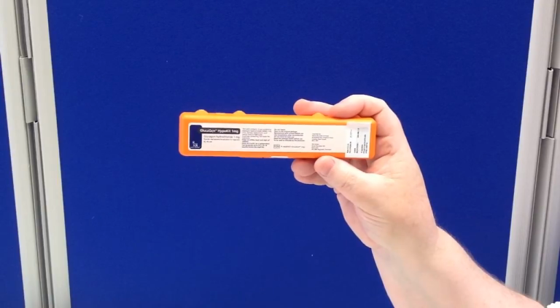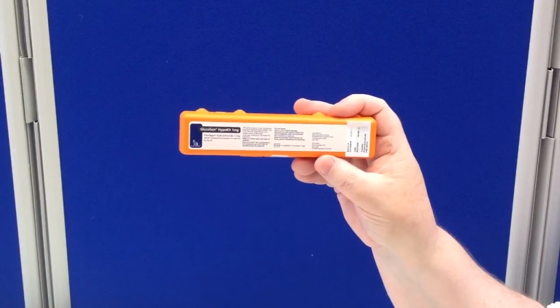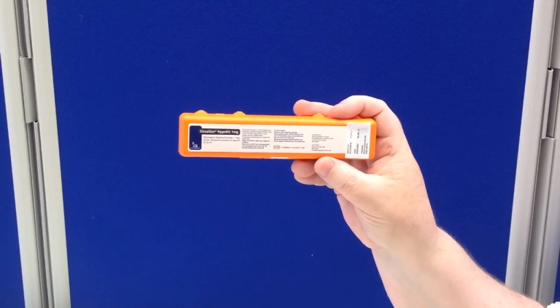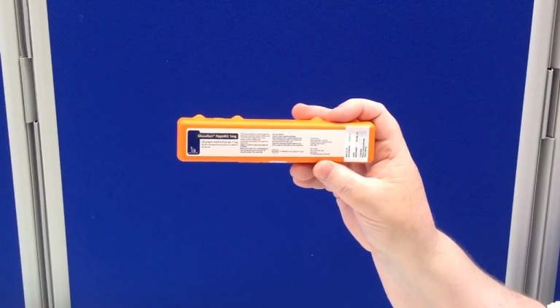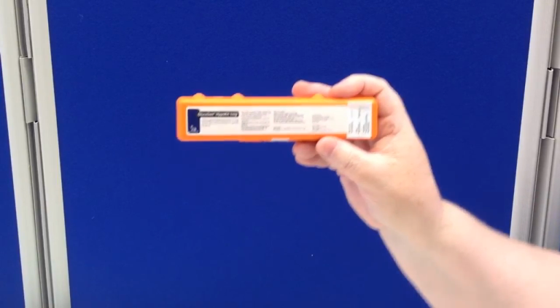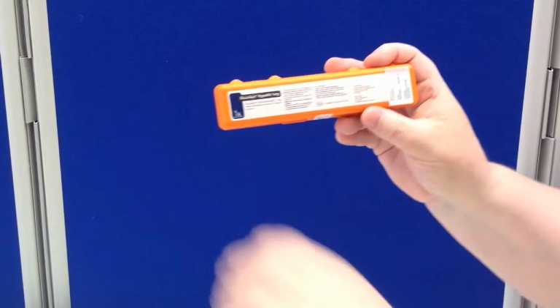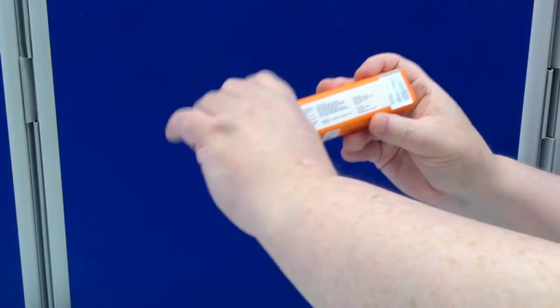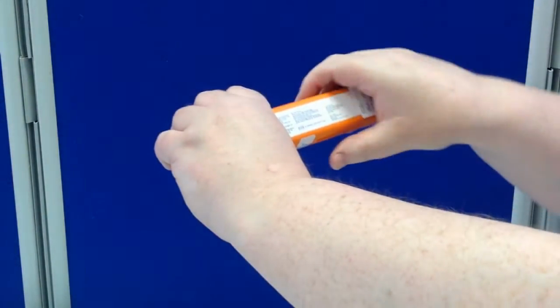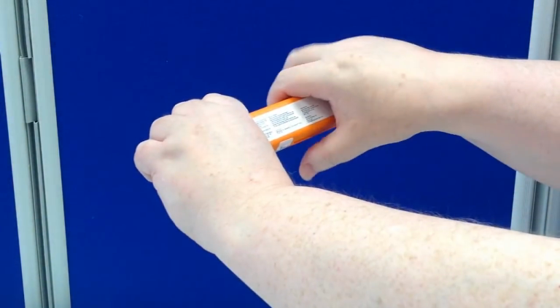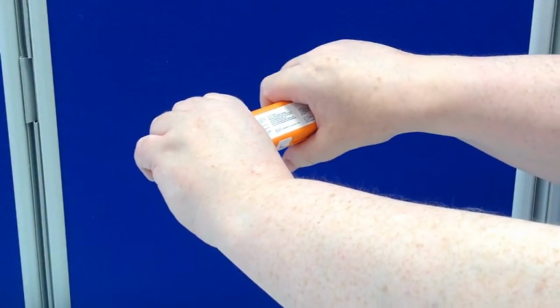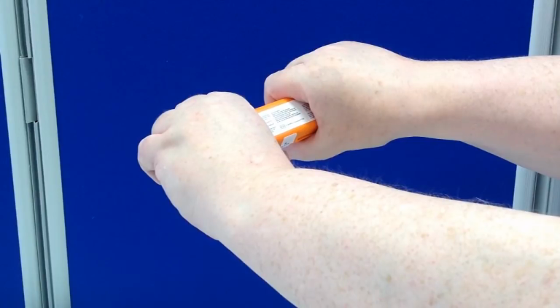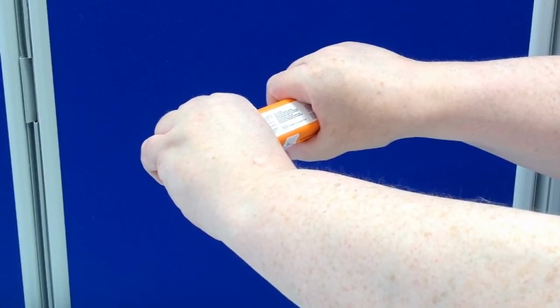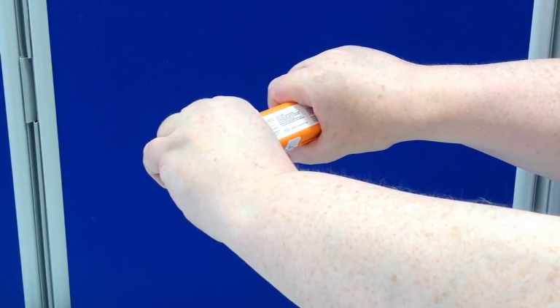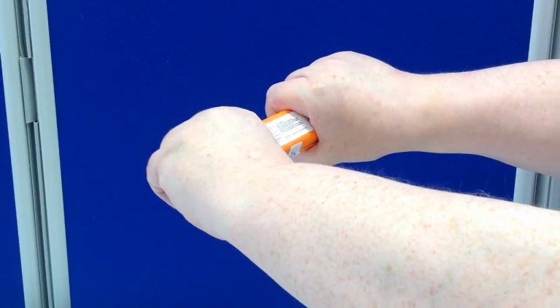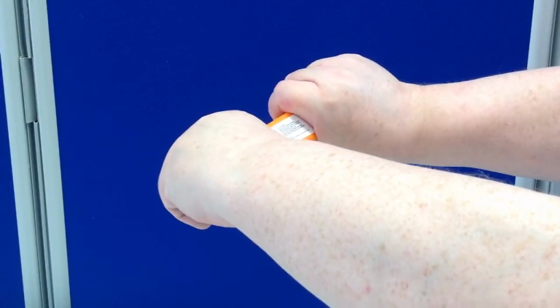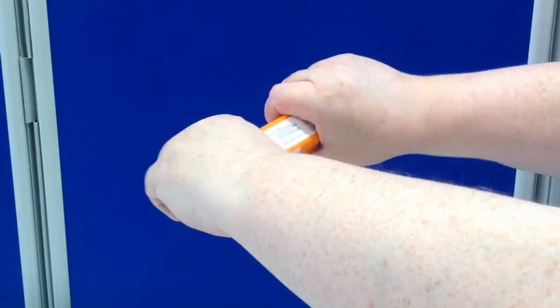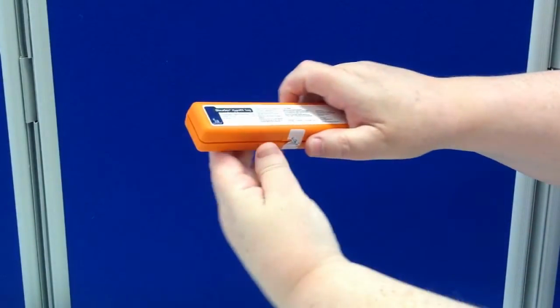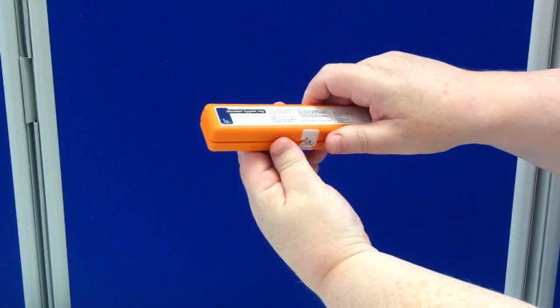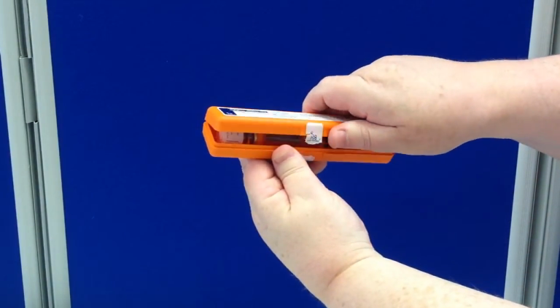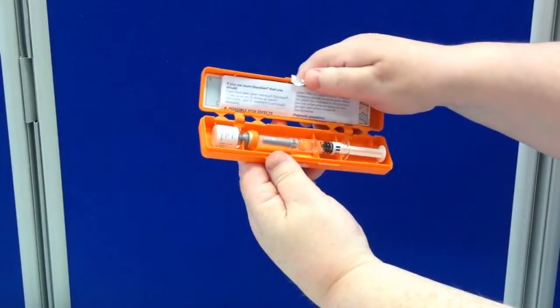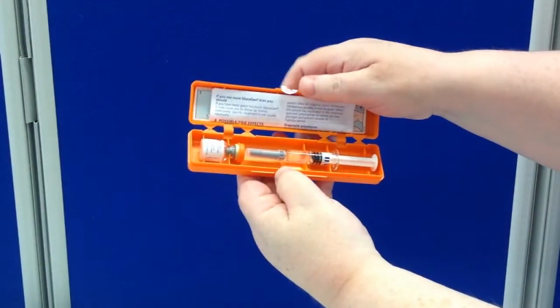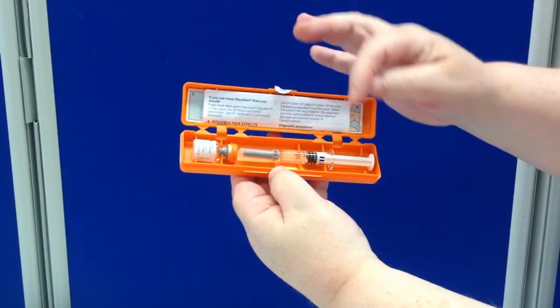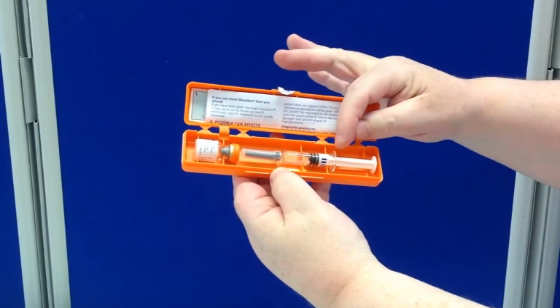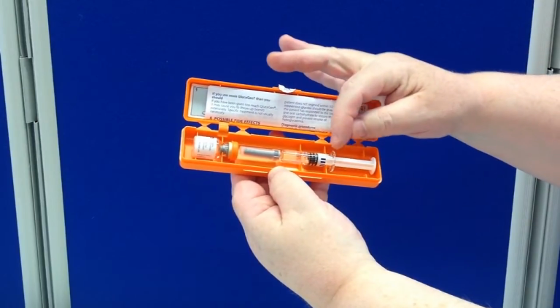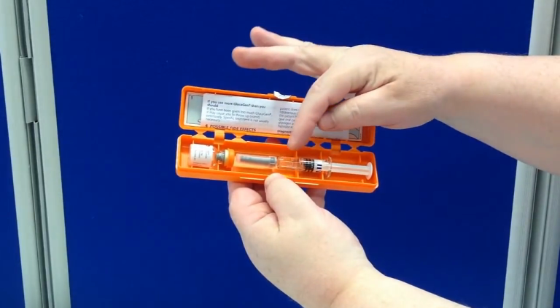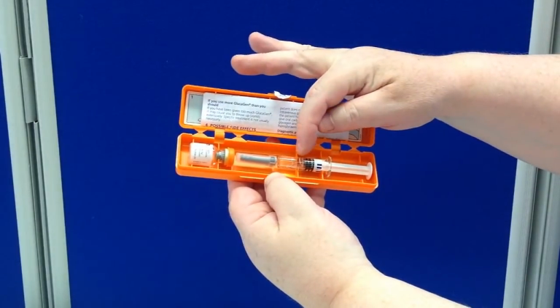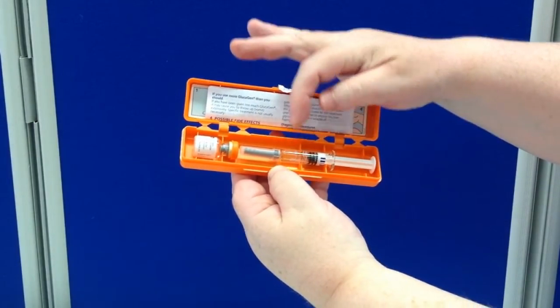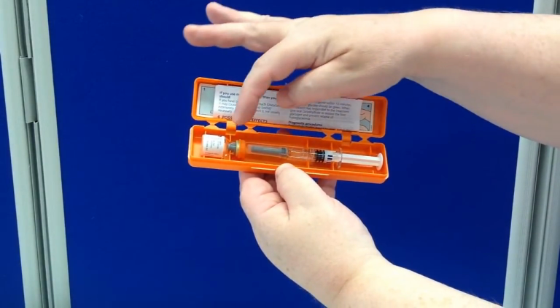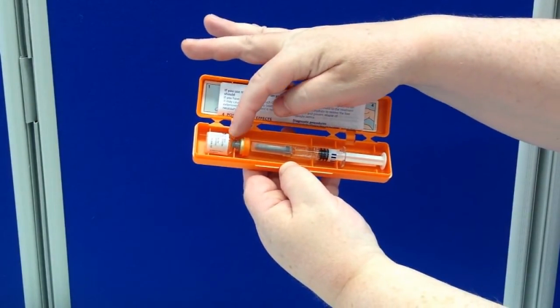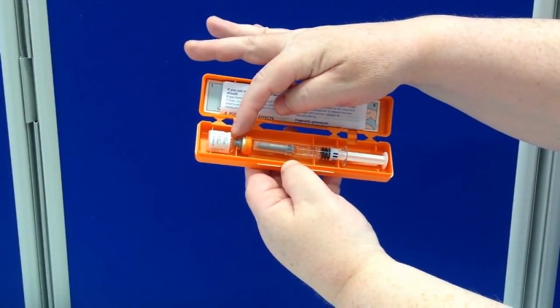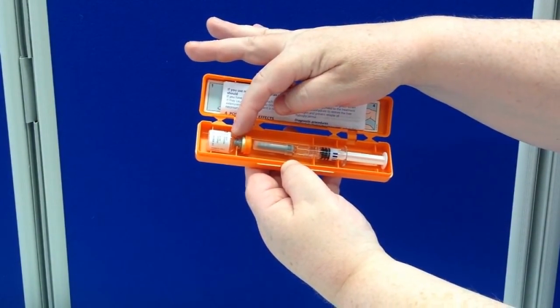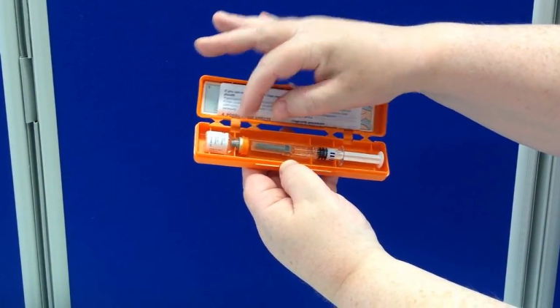In order to use this, open the box — one of the easy ways to do it is simply to grab both ends and twist to break the seal. Inside is a syringe containing fluid and a vial containing powder.